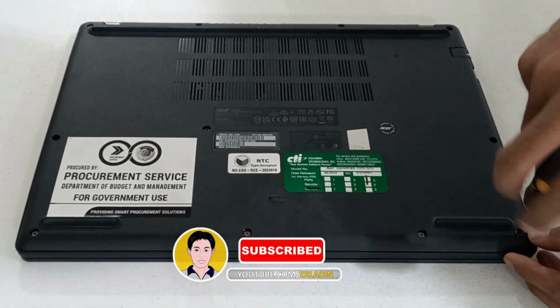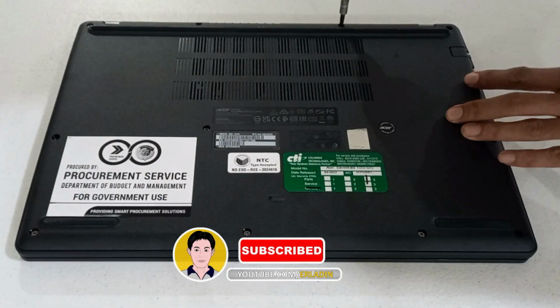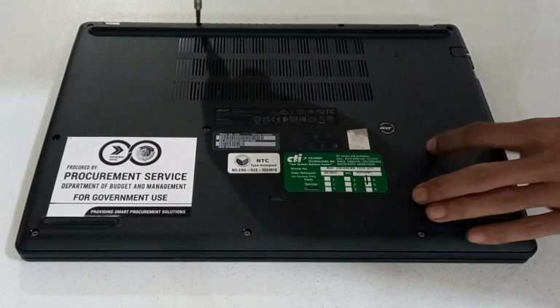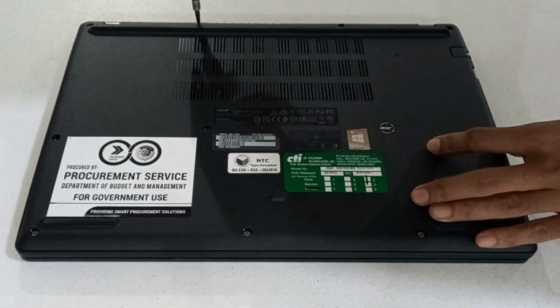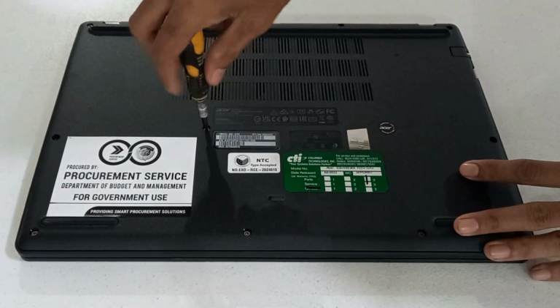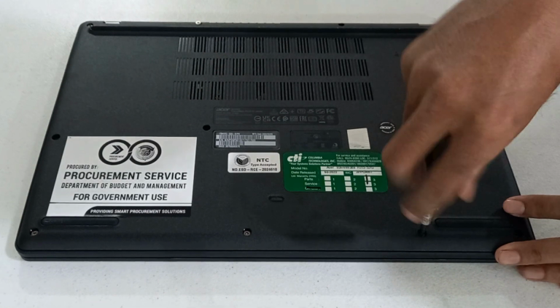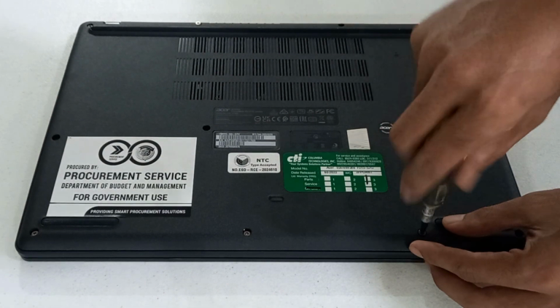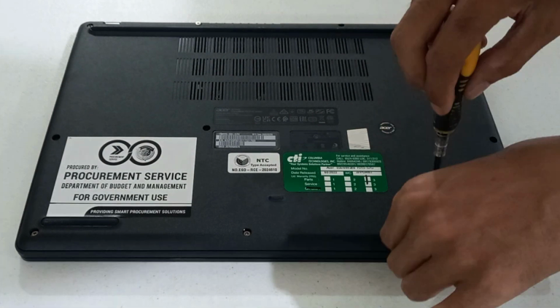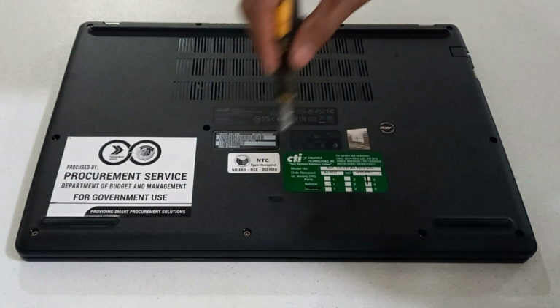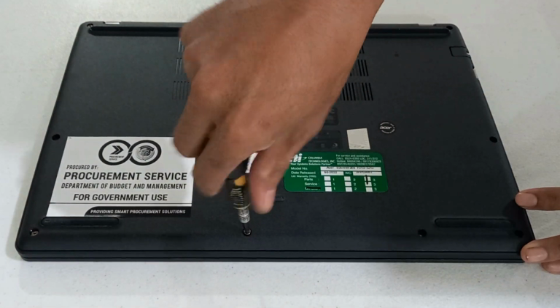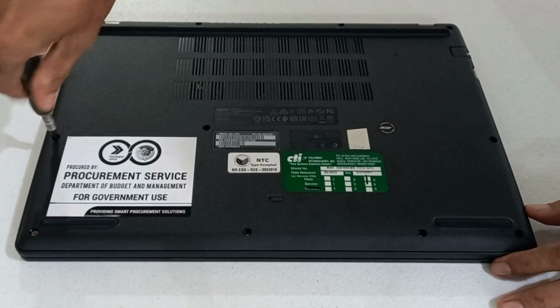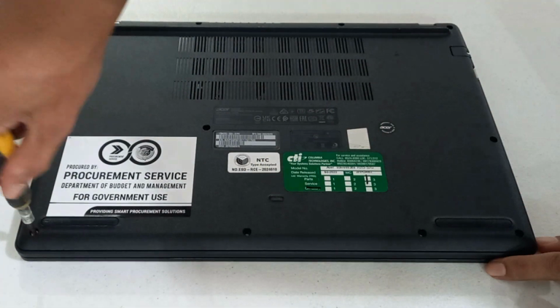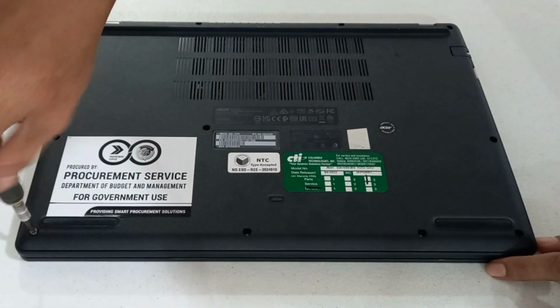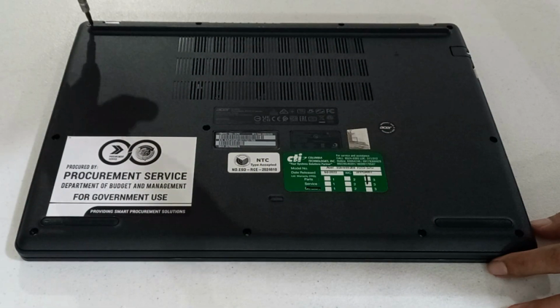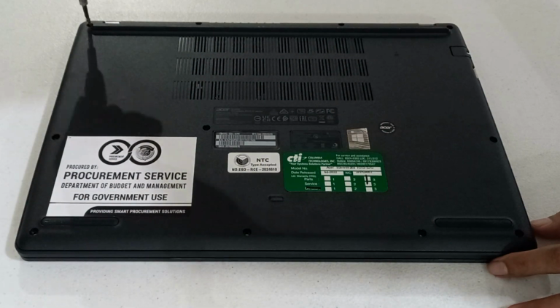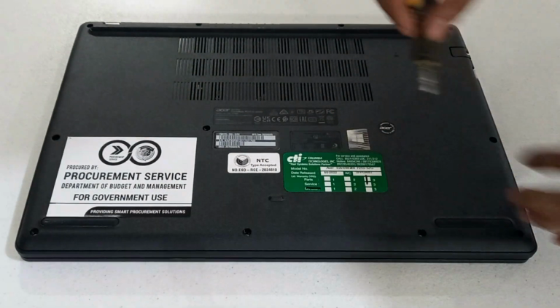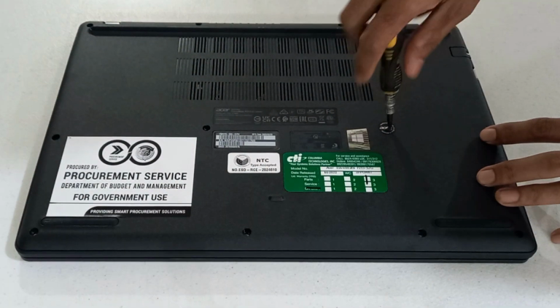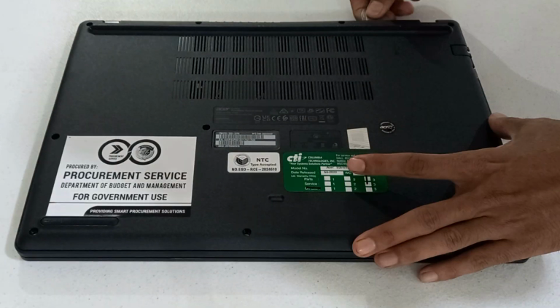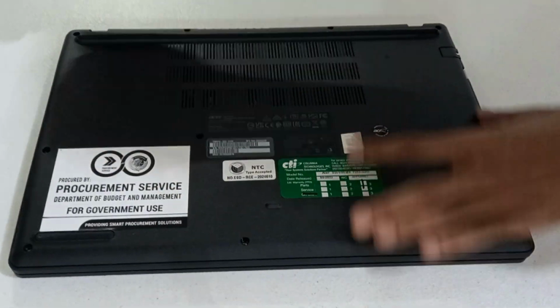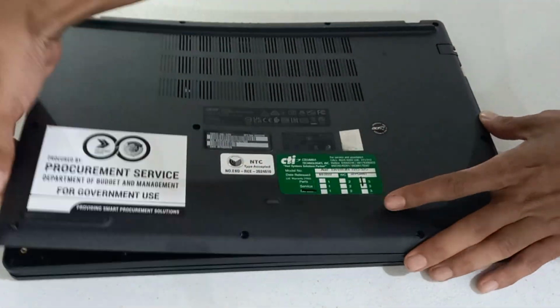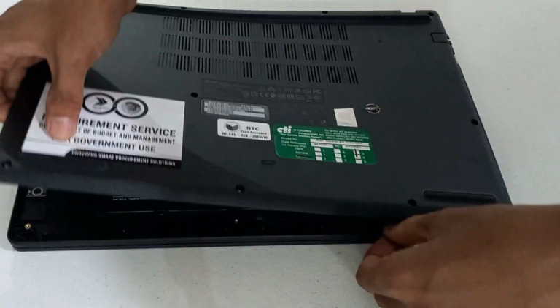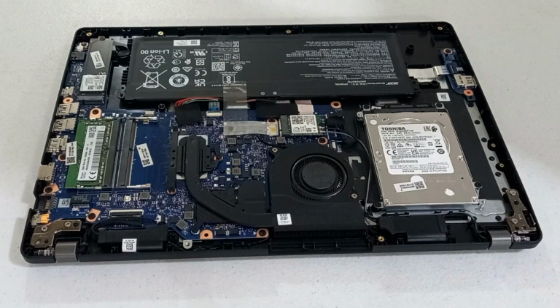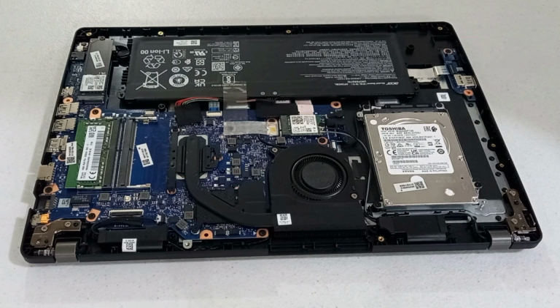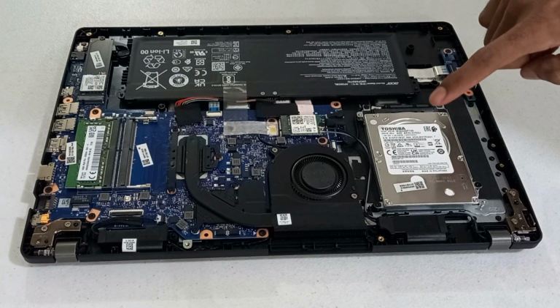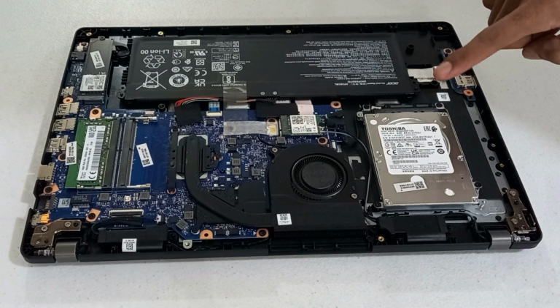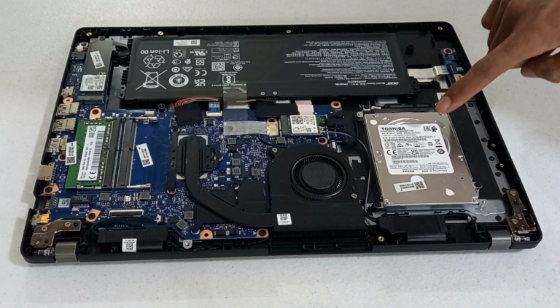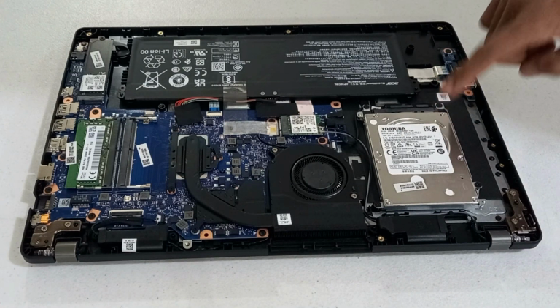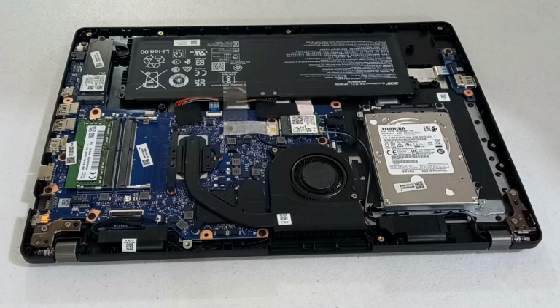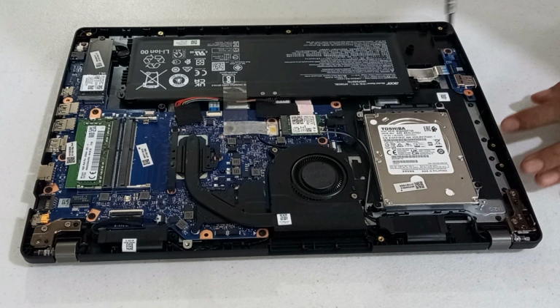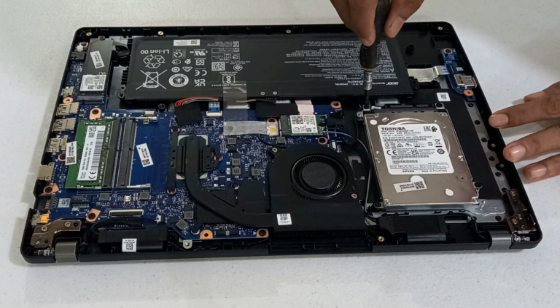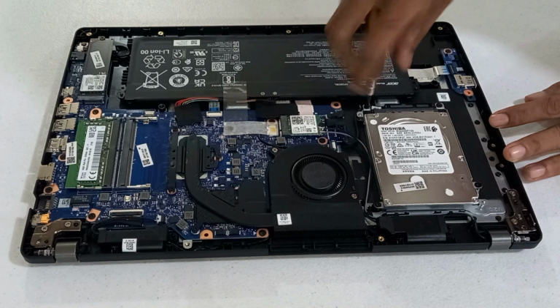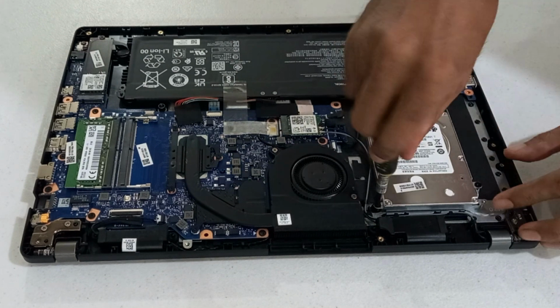Let's remove the screws at the back. Here is the hard disk drive. Now we're going to unscrew it.